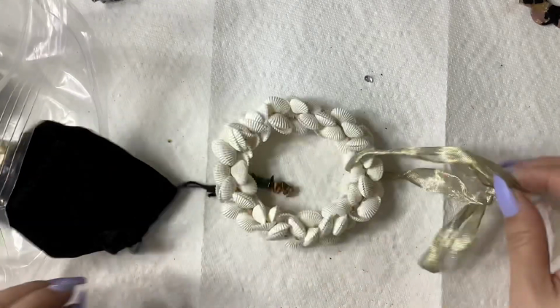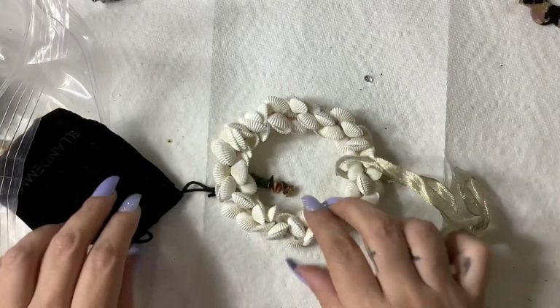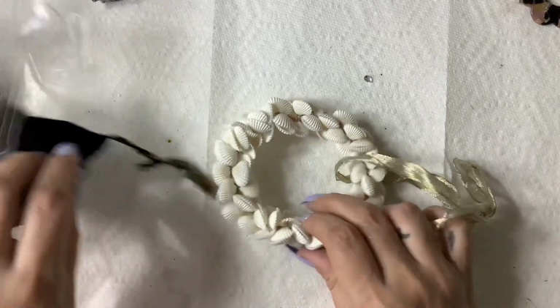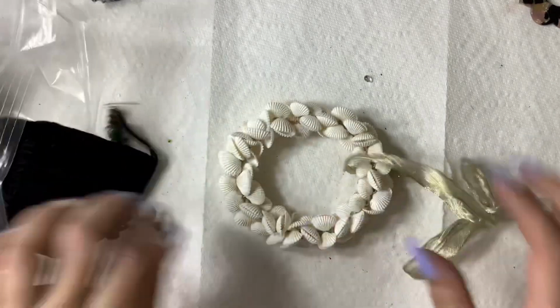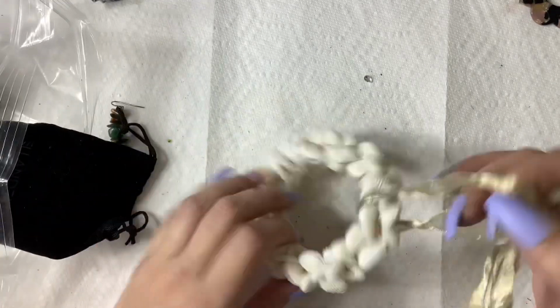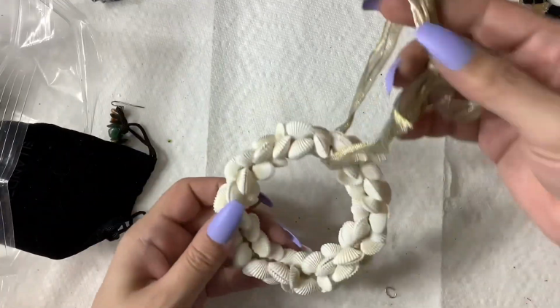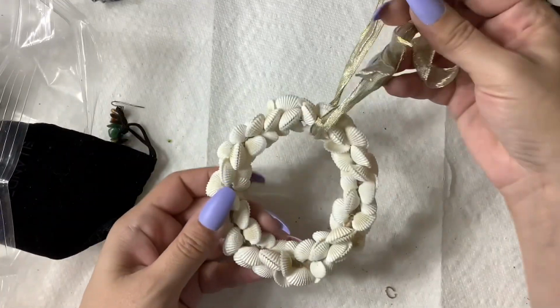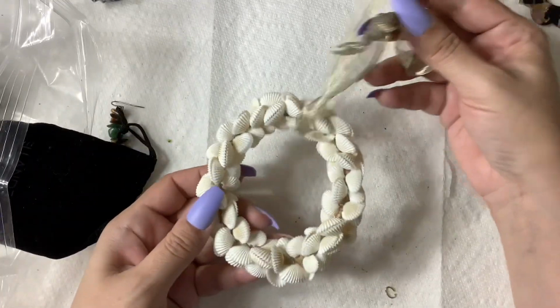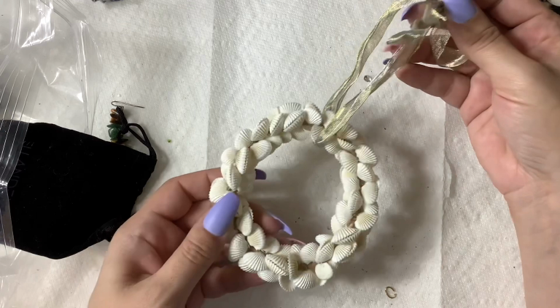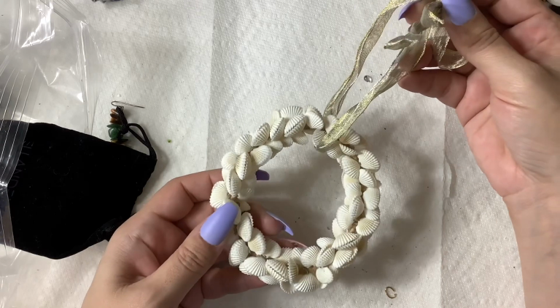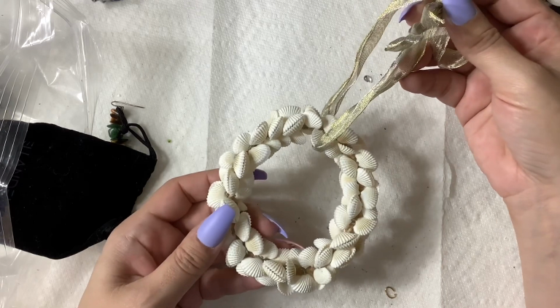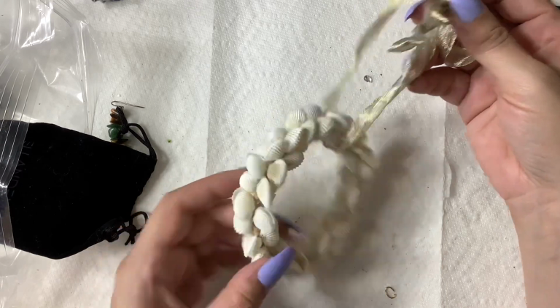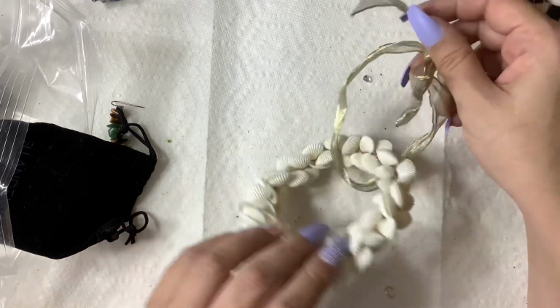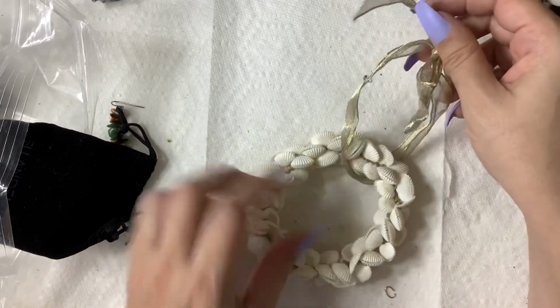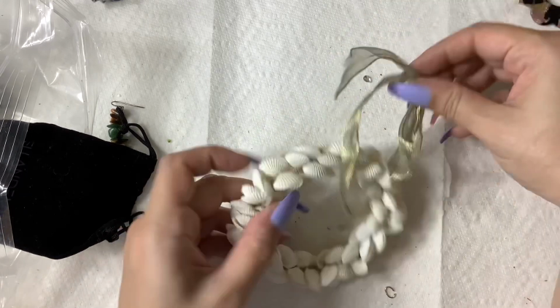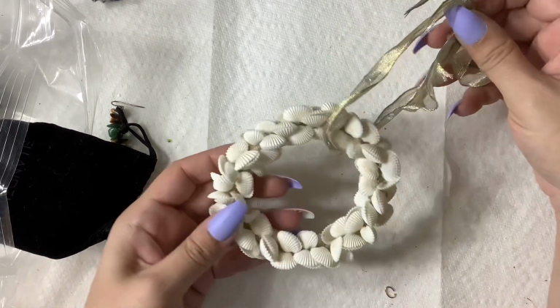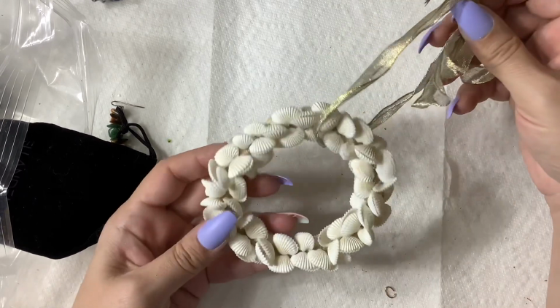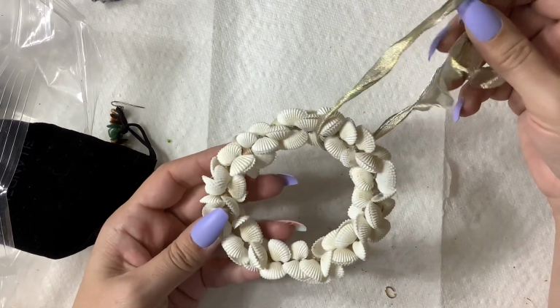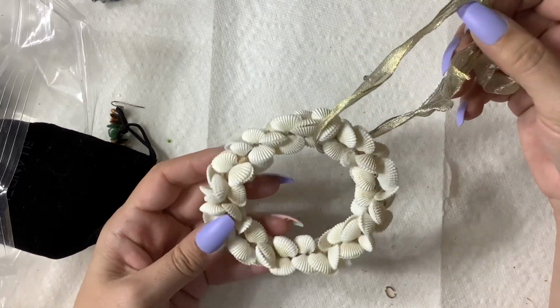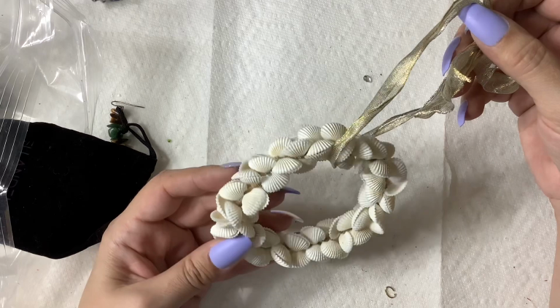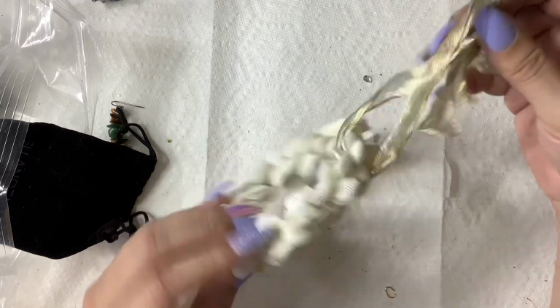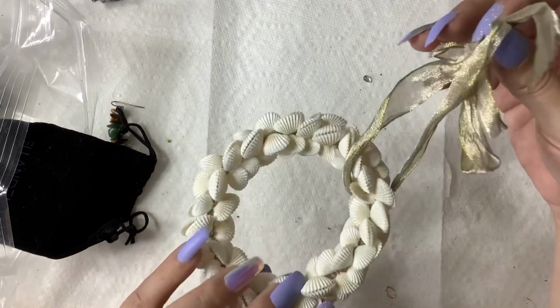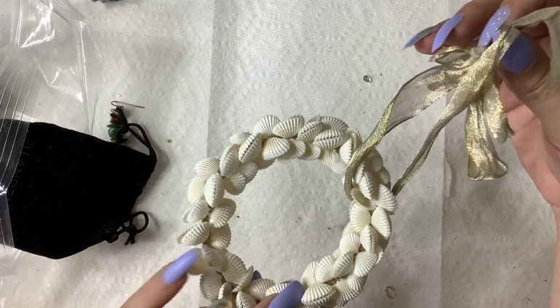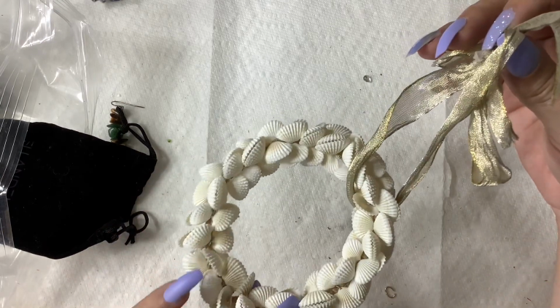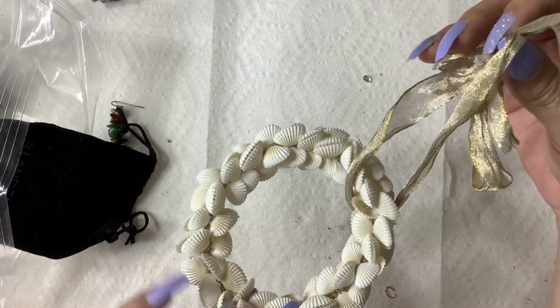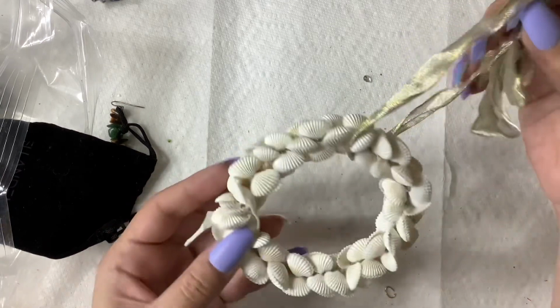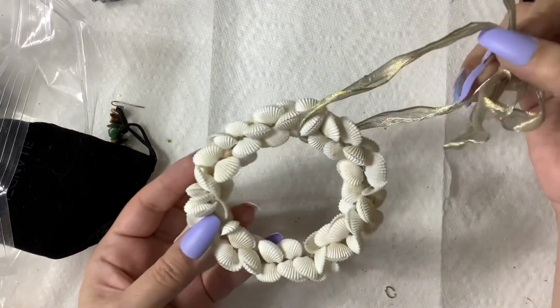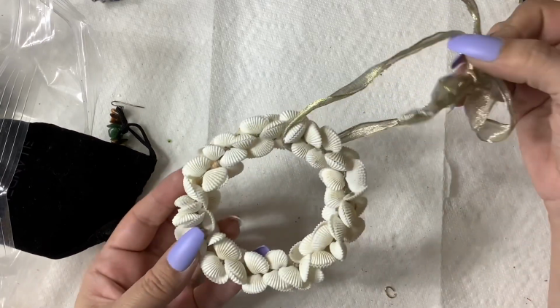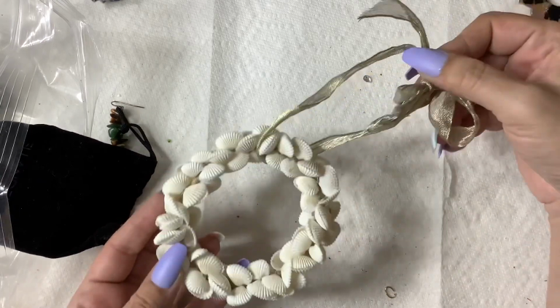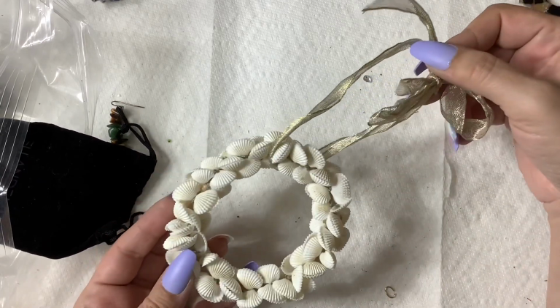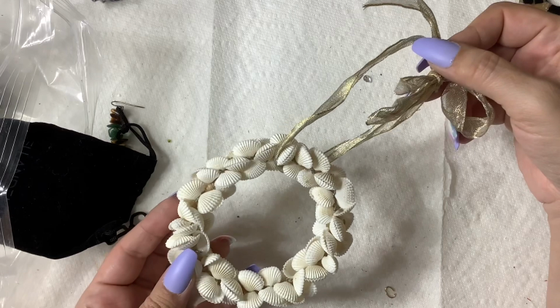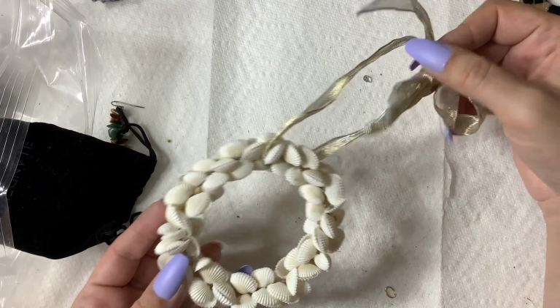Wow — what is this? It looks like a Christmas ornament. It's in good condition with these little shells — if anybody wants it, three bucks.